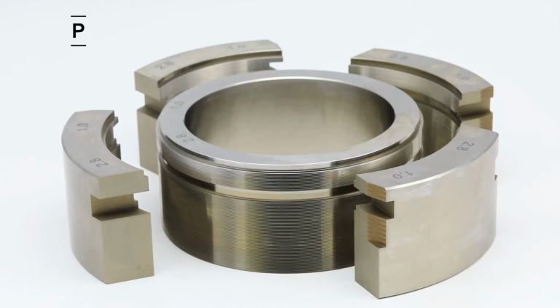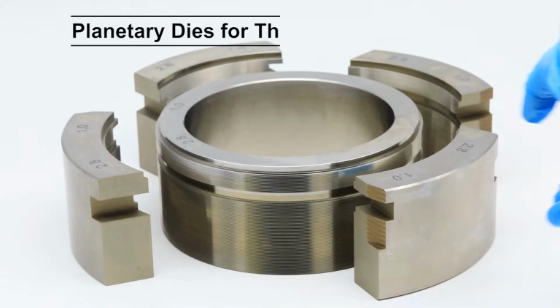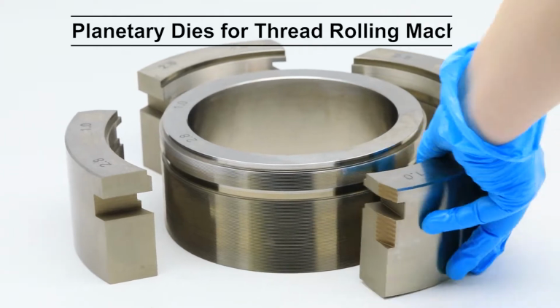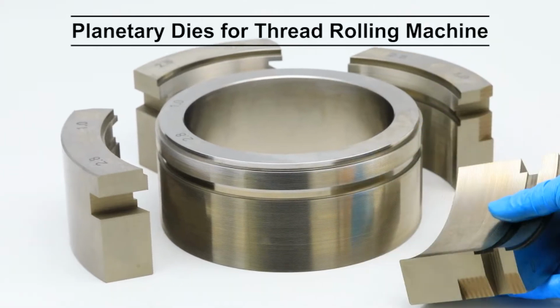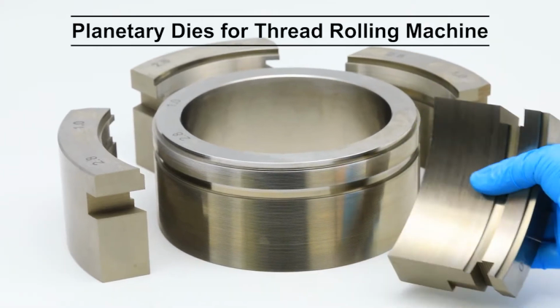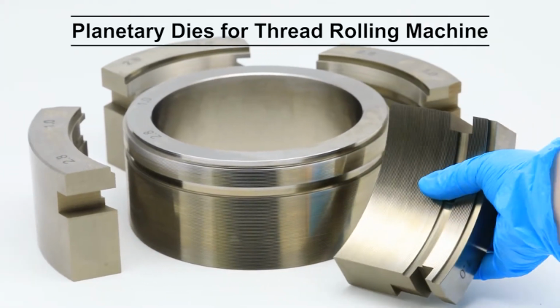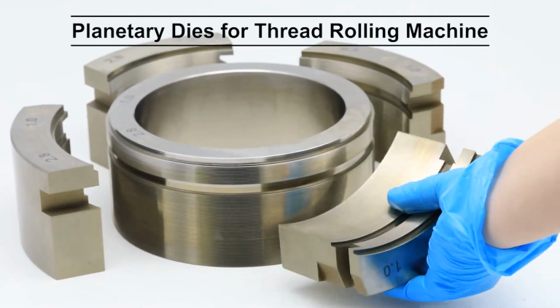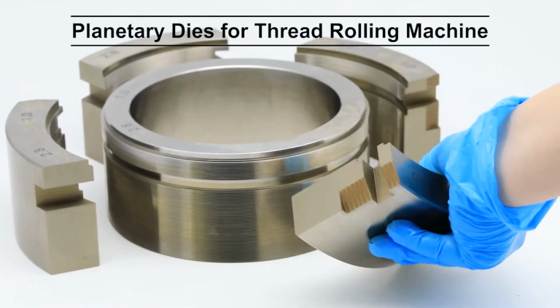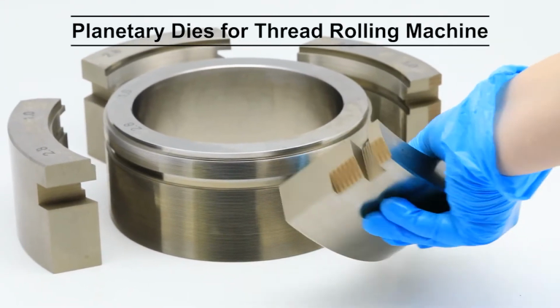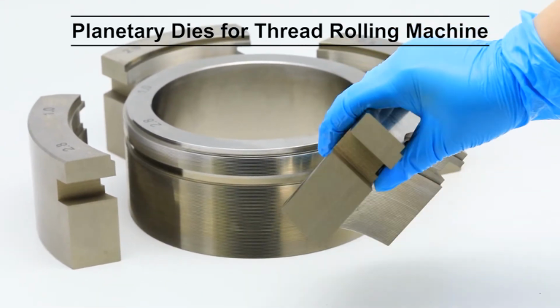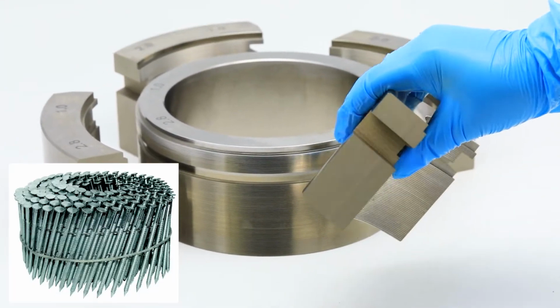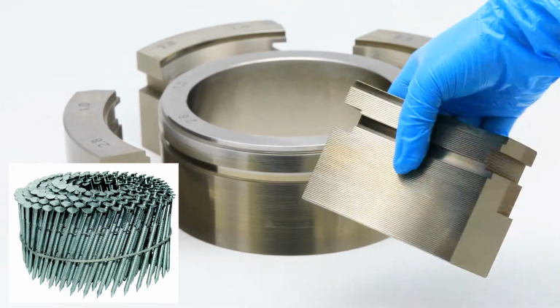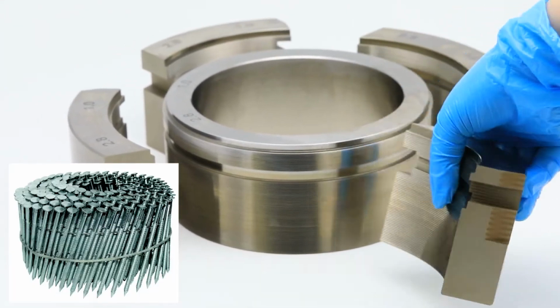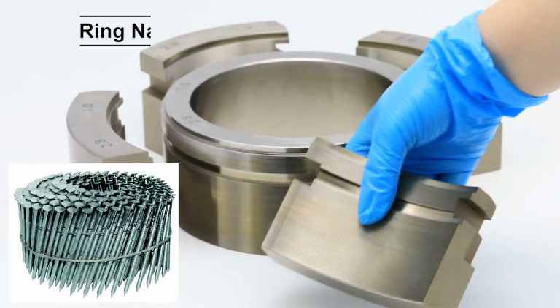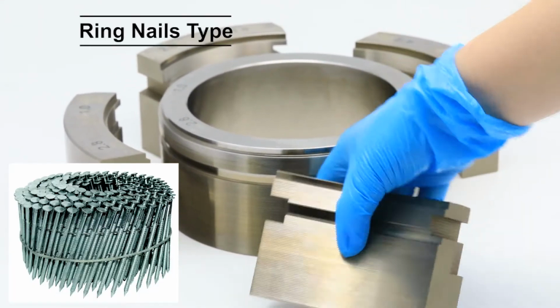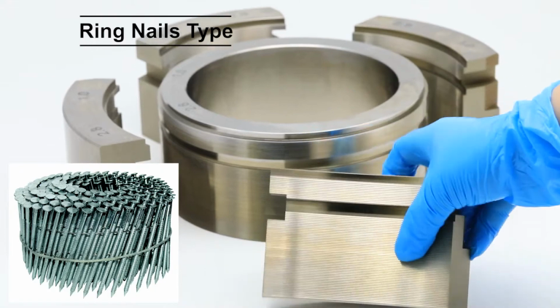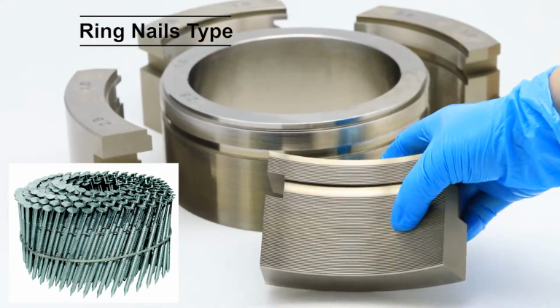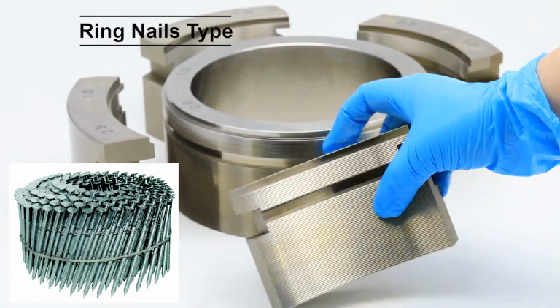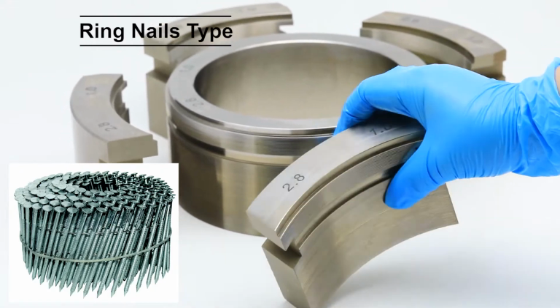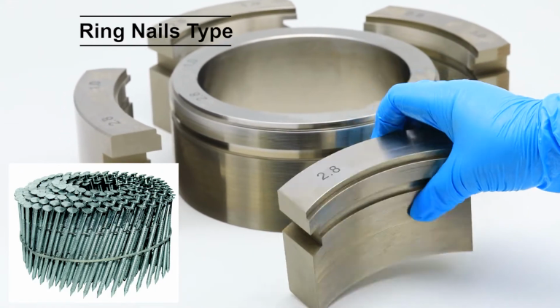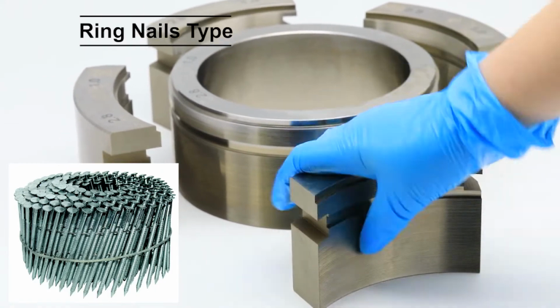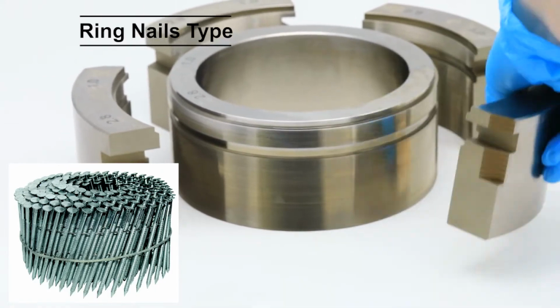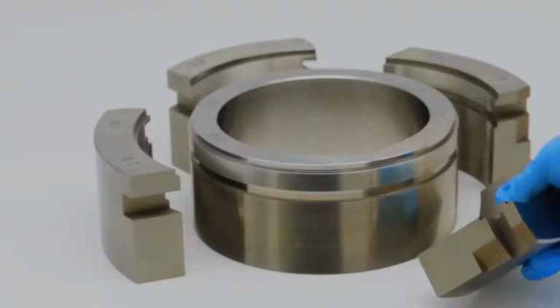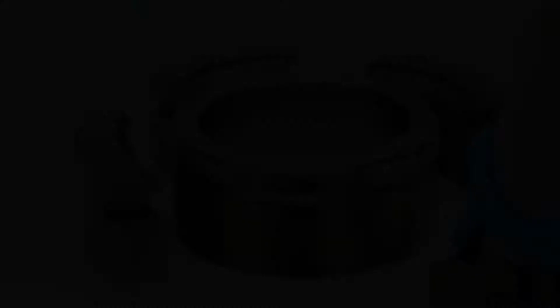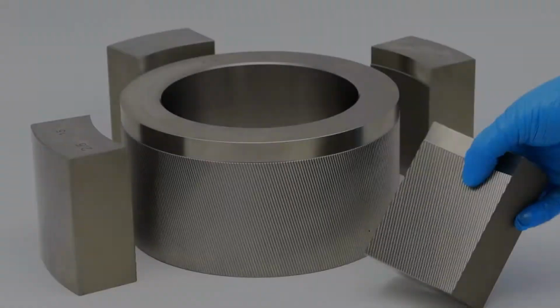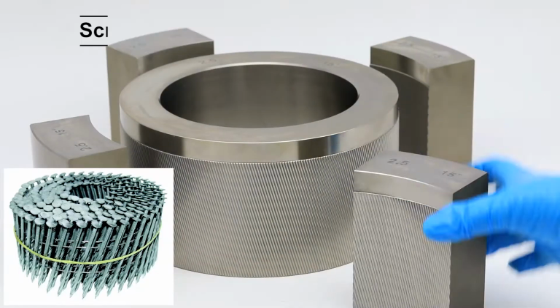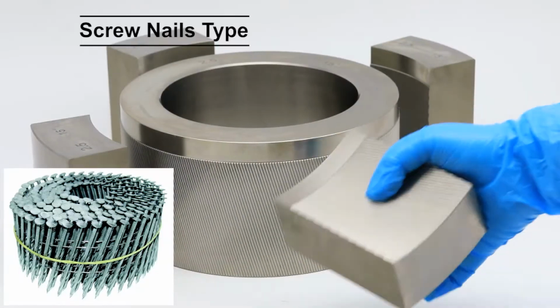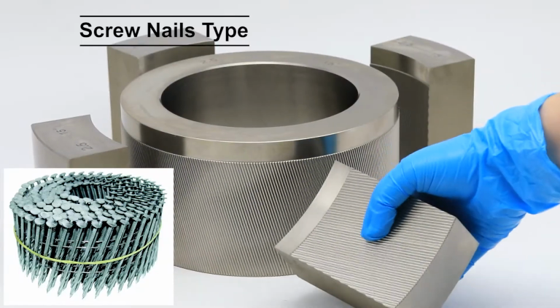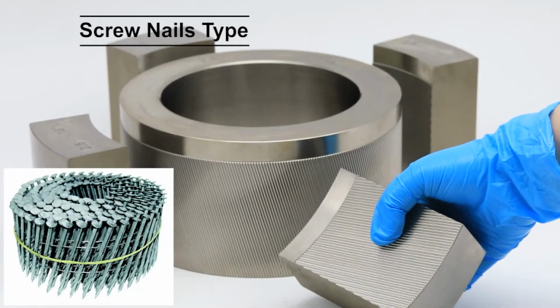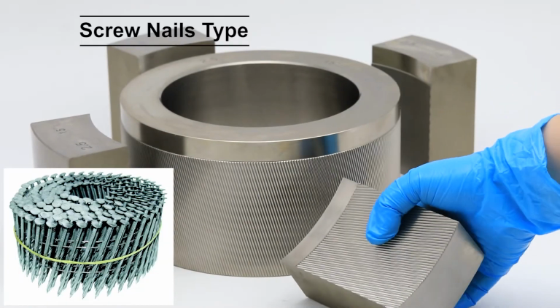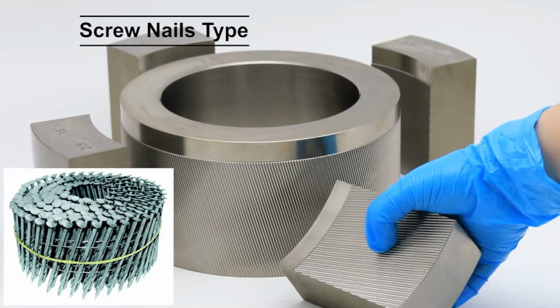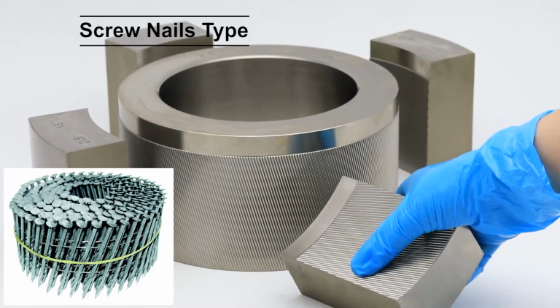There are two main types of planetary dies for different rolled nails: ring nails type for nails which have a sawtooth profile, and screw nails type for nails which have a fluted helical profile.